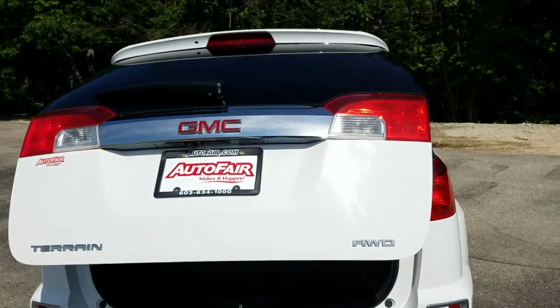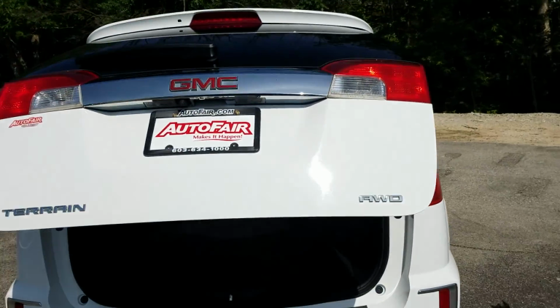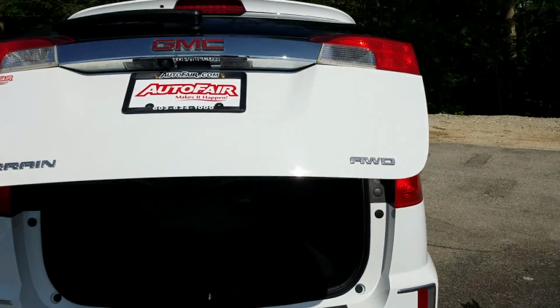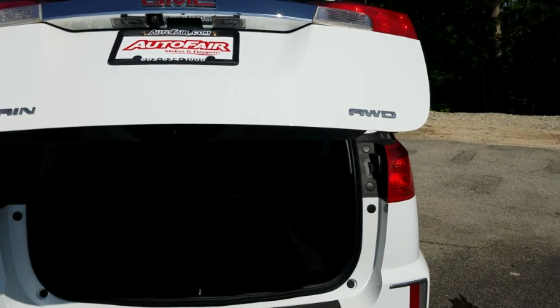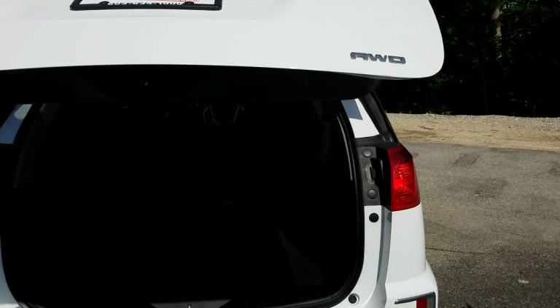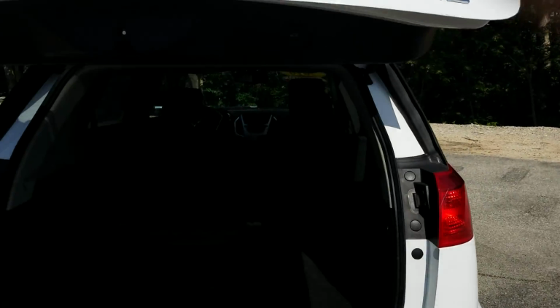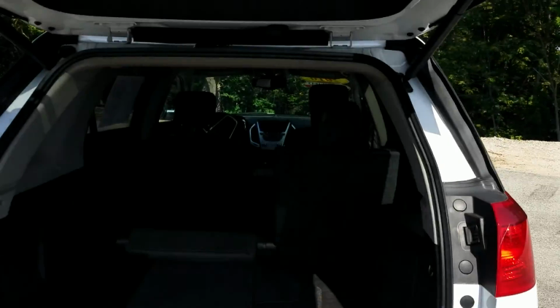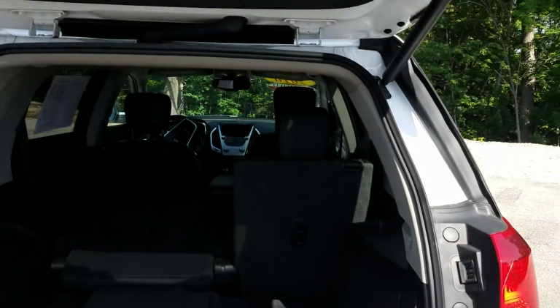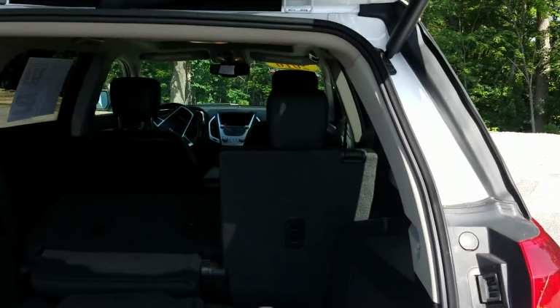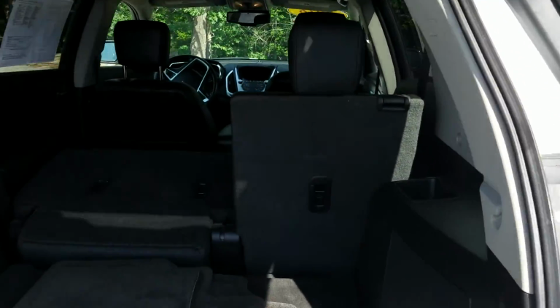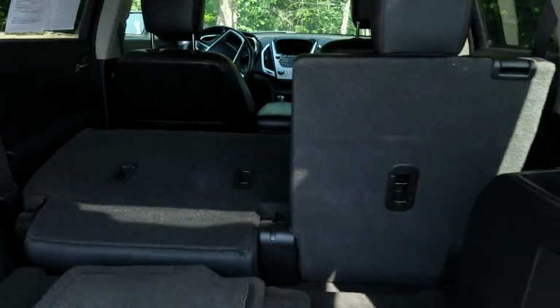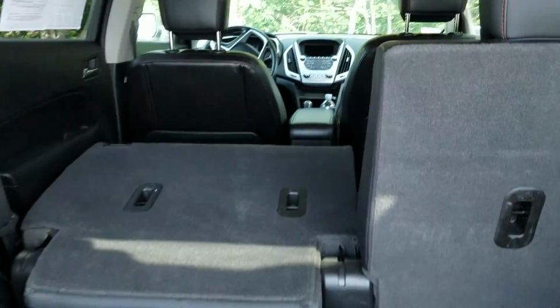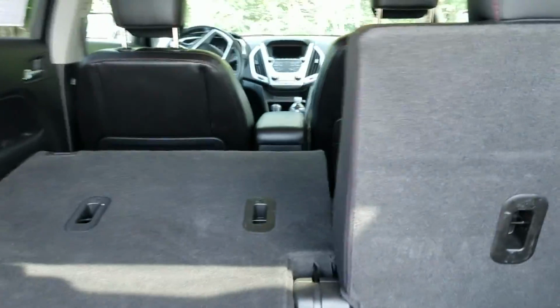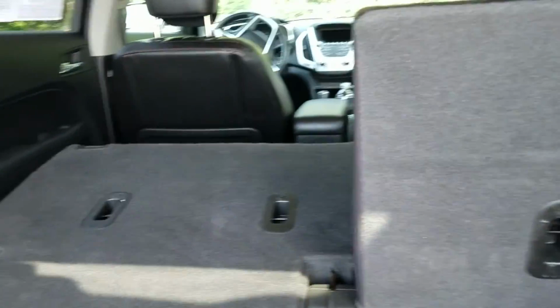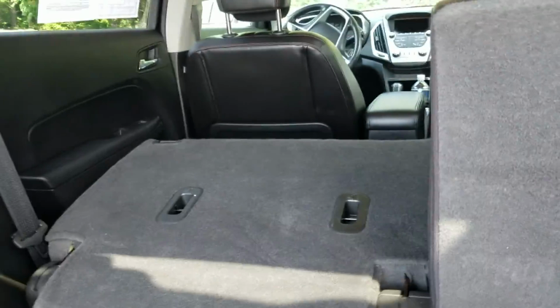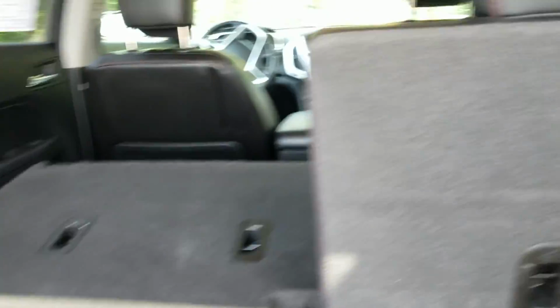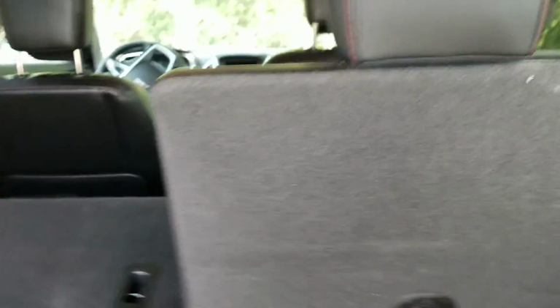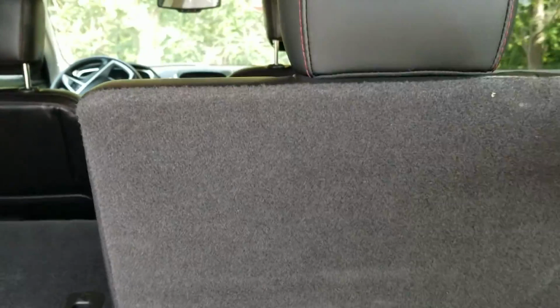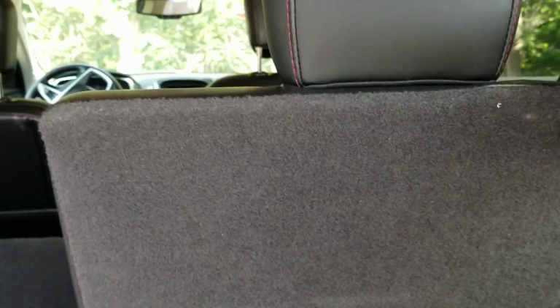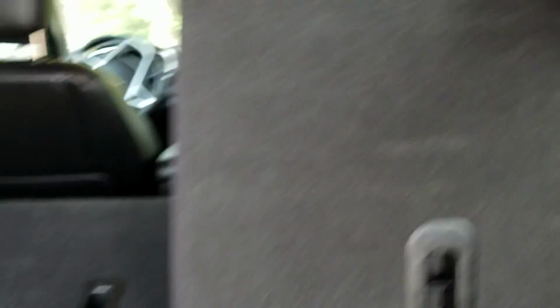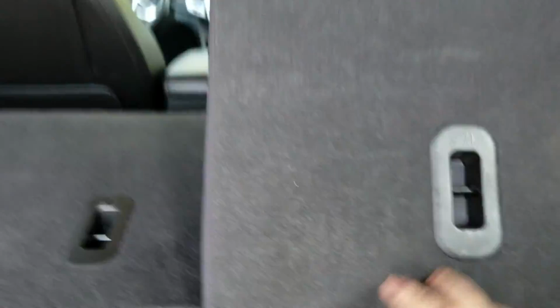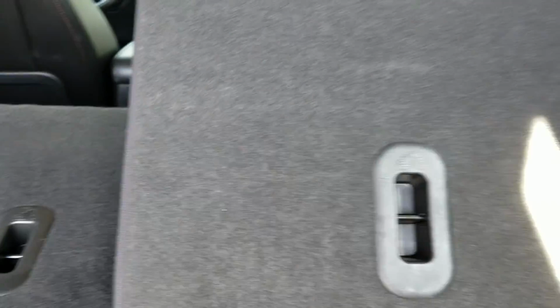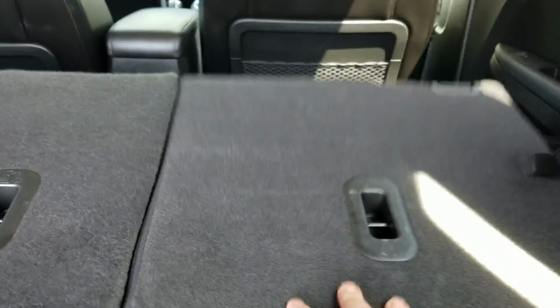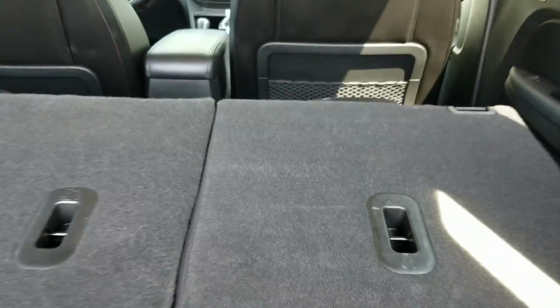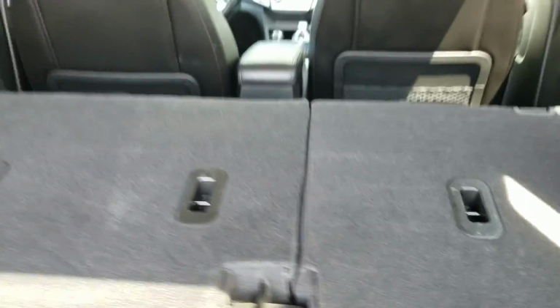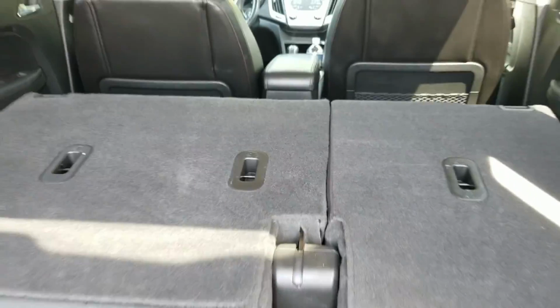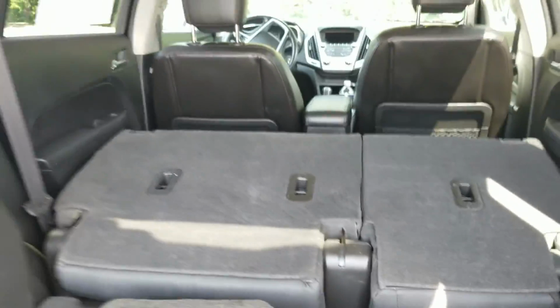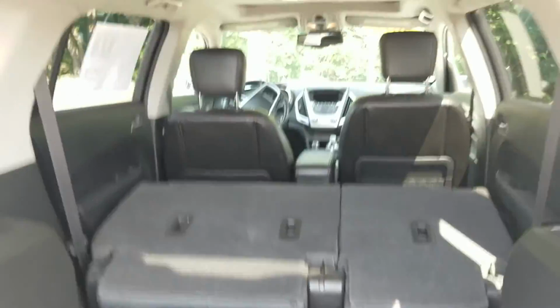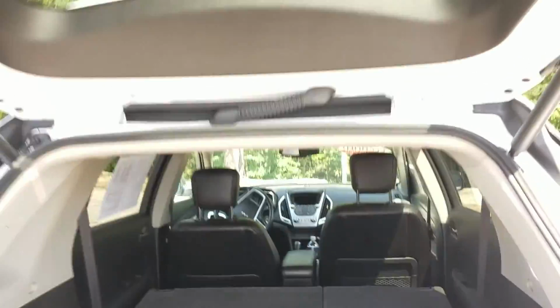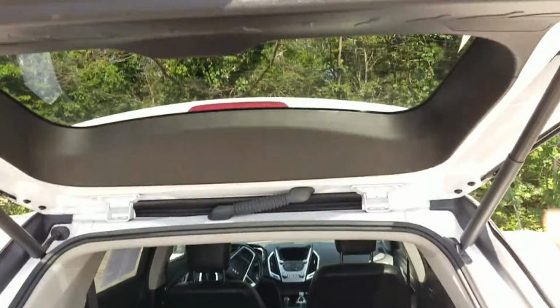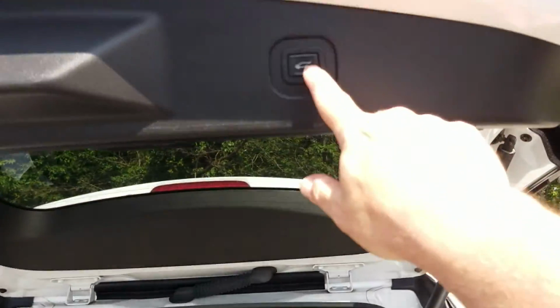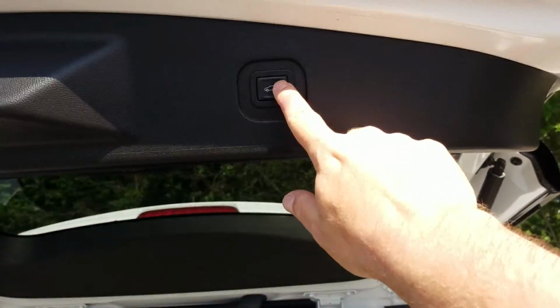Inside is ample cargo space, and in case you need more, there is a 60-40 rear split in the back seats. Both fold down. We'll get a one-touch and we'll get out of here.